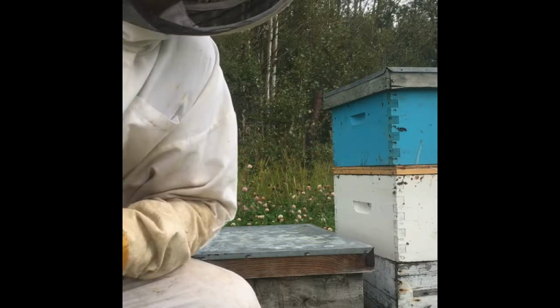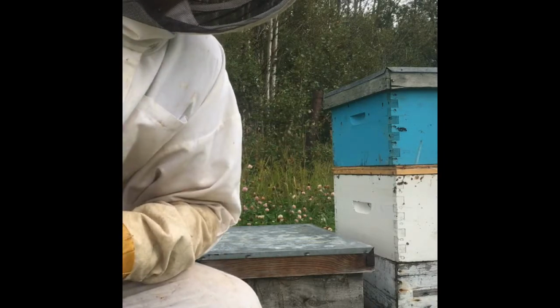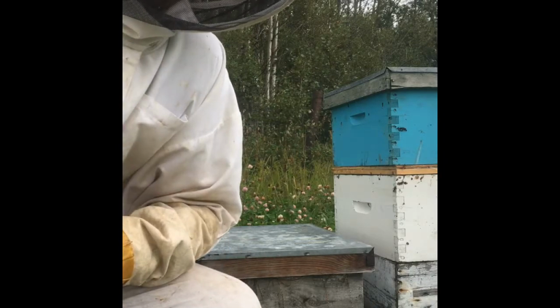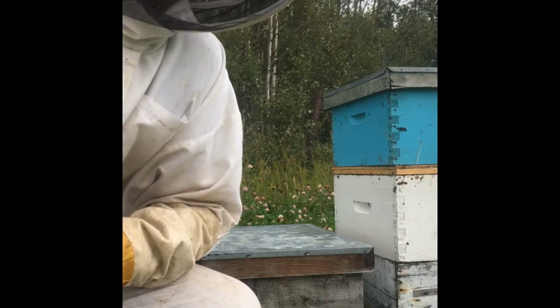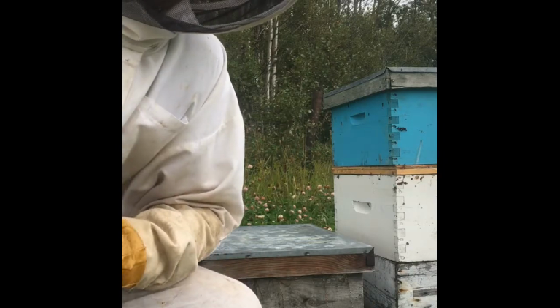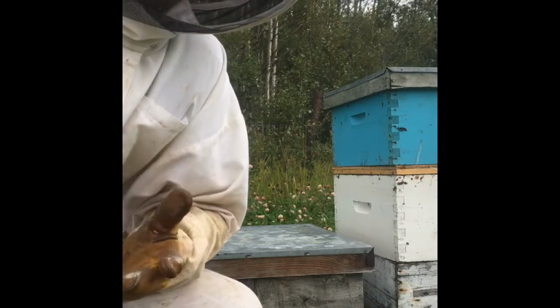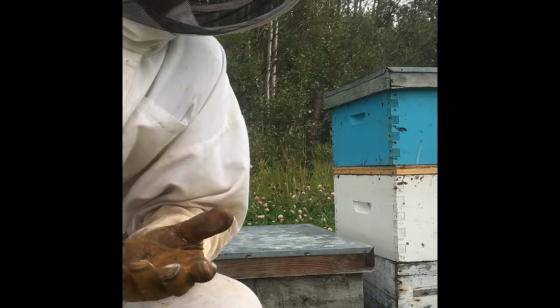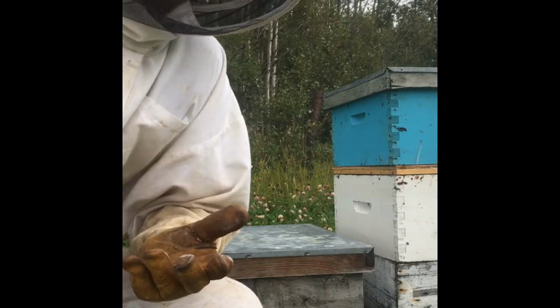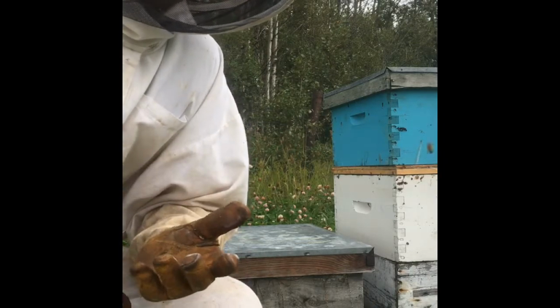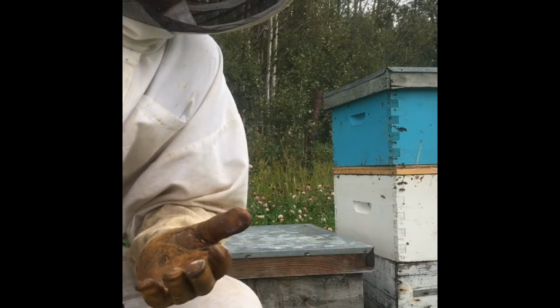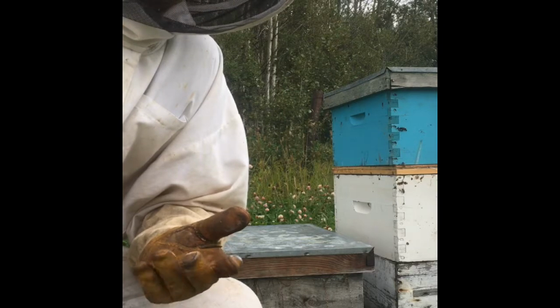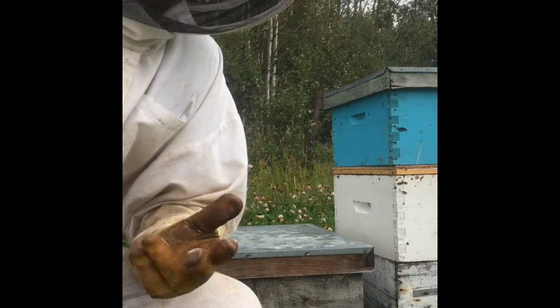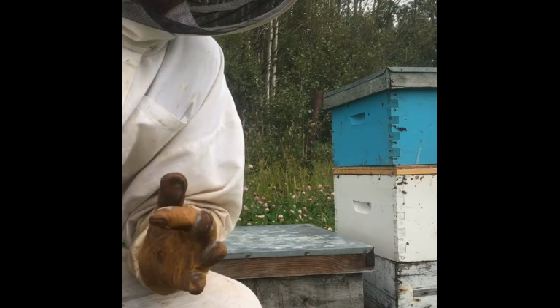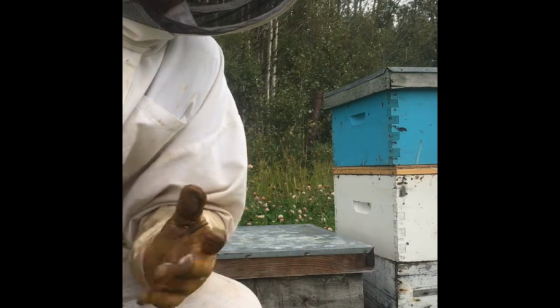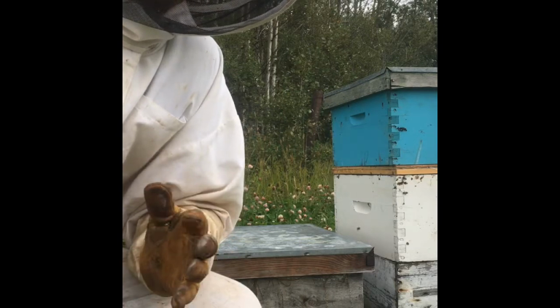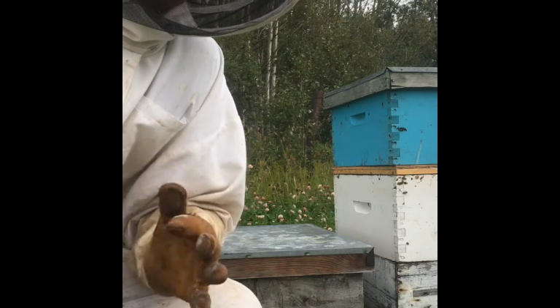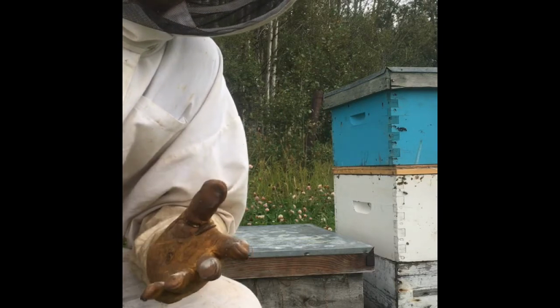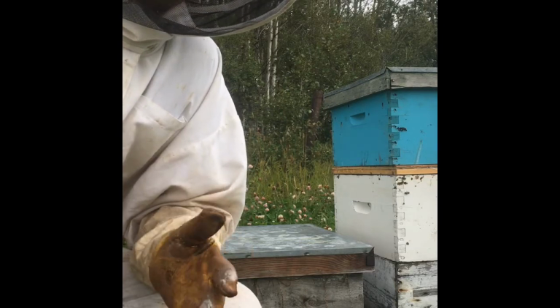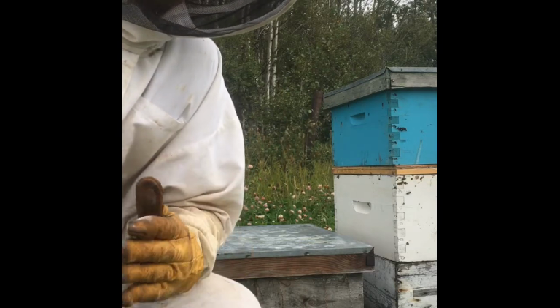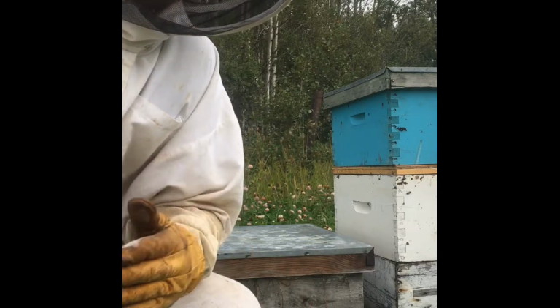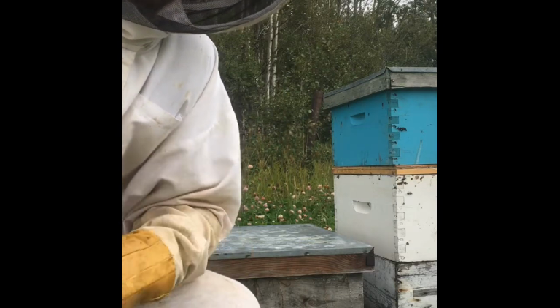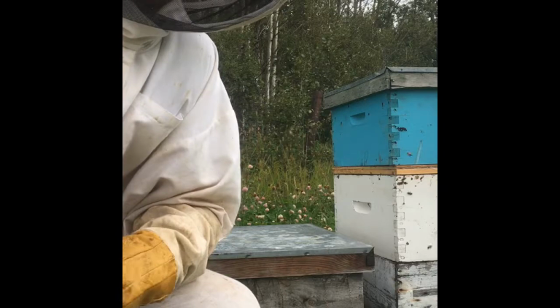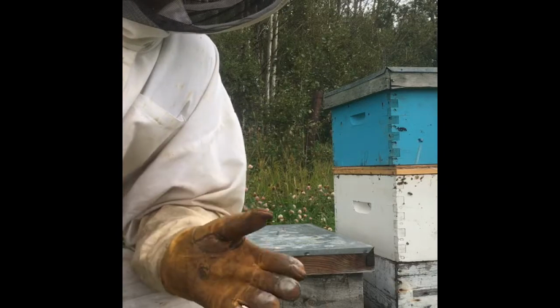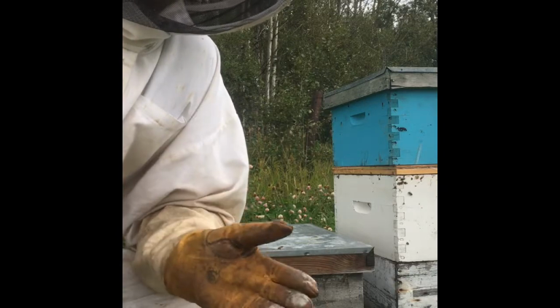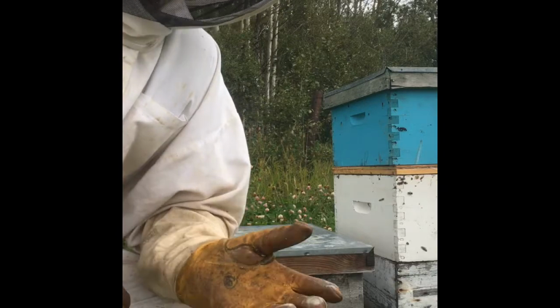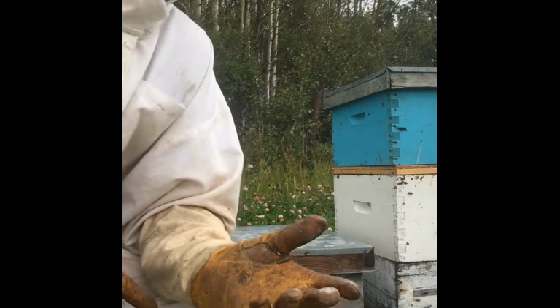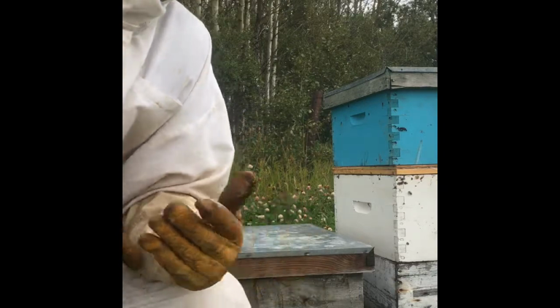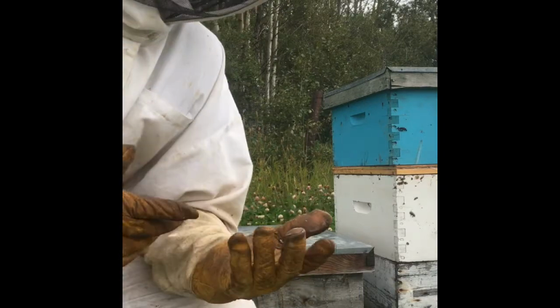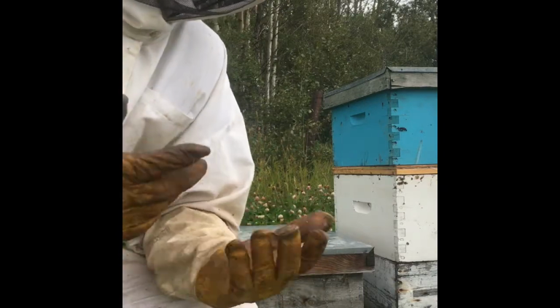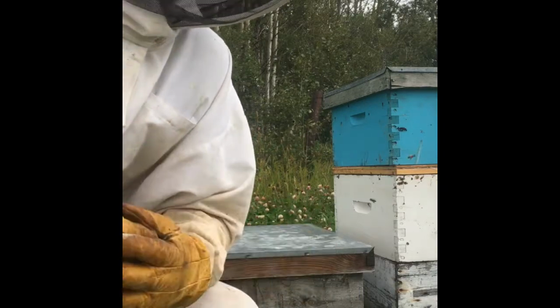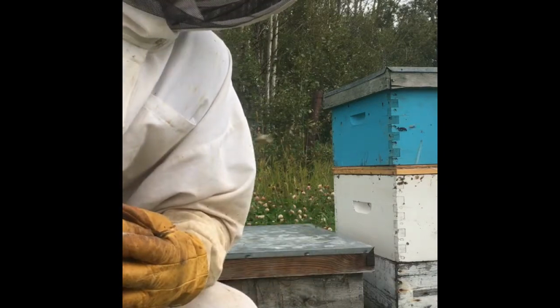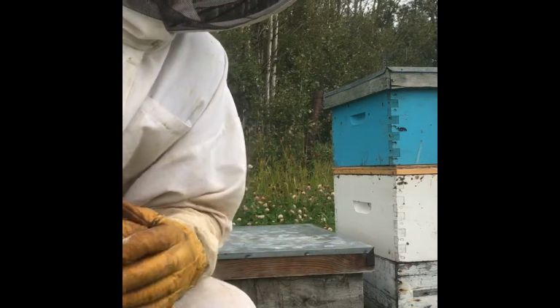I'll give them an application of these strips. They say for two brood cycles — so 42 days — then you can remove them and then I'll treat again in the spring. I'm learning as I go here.